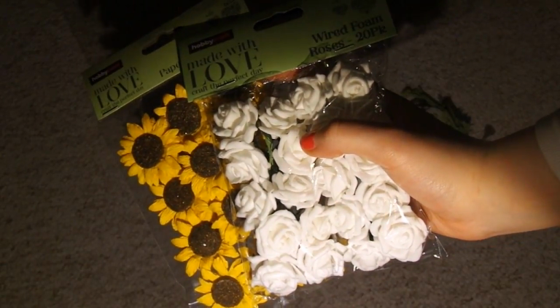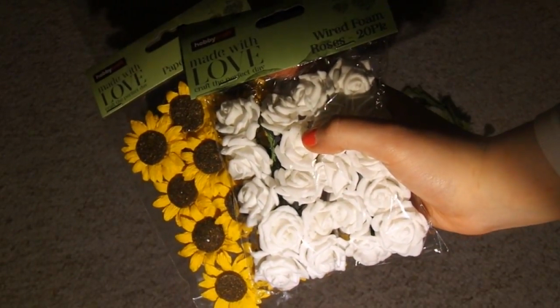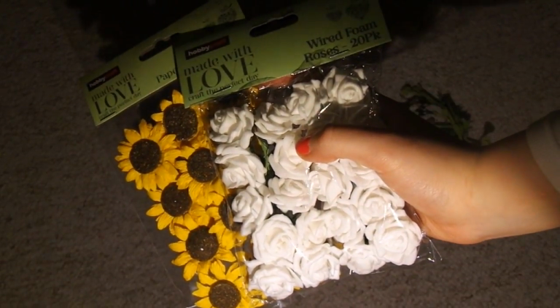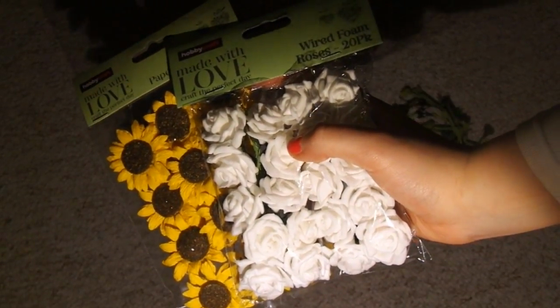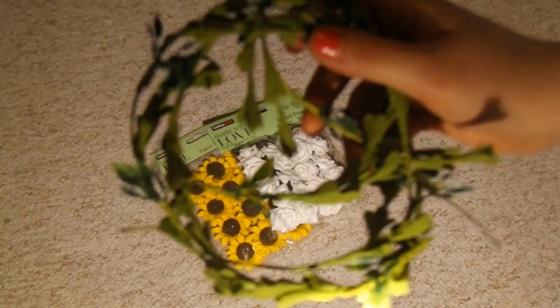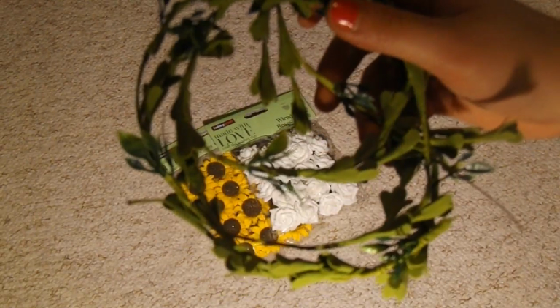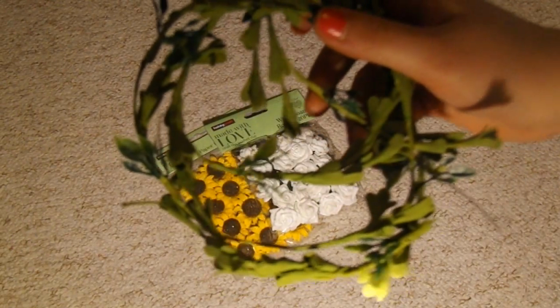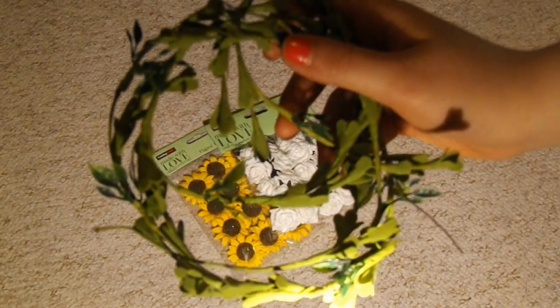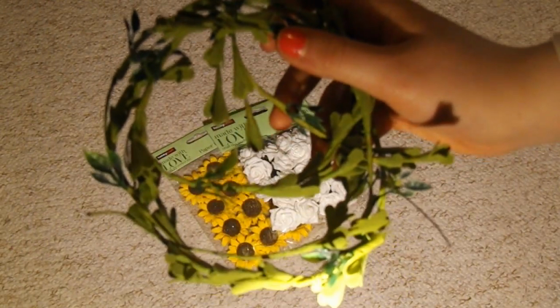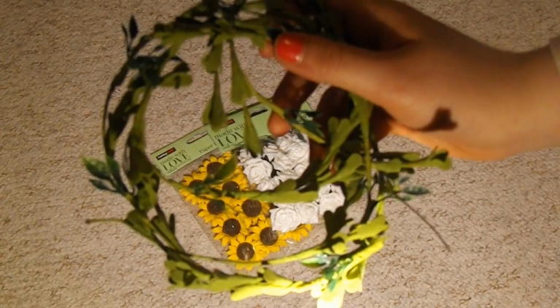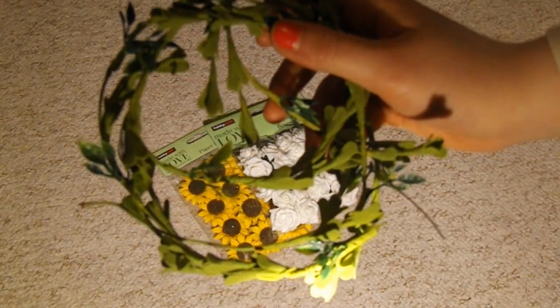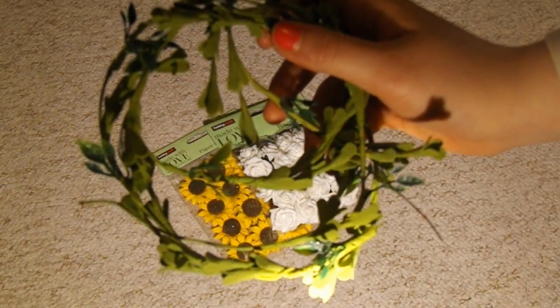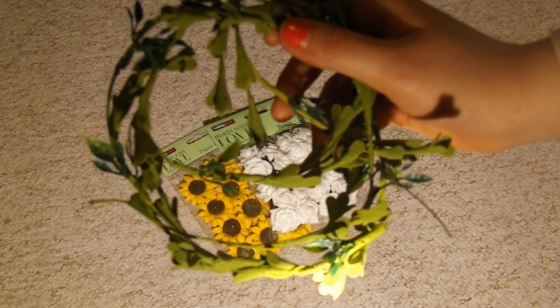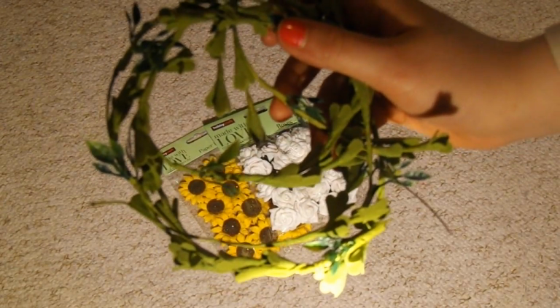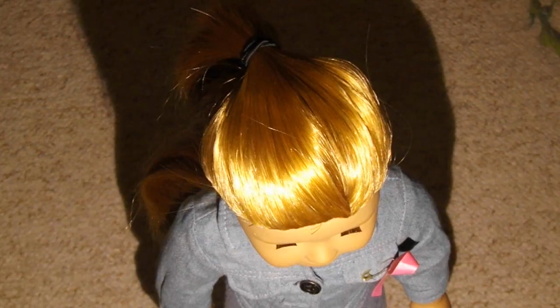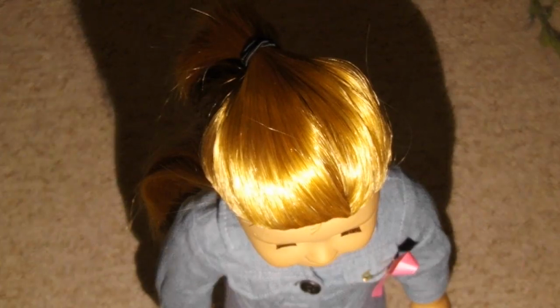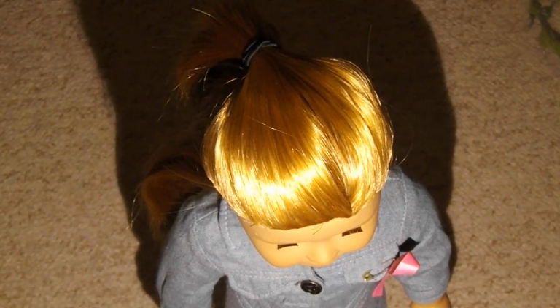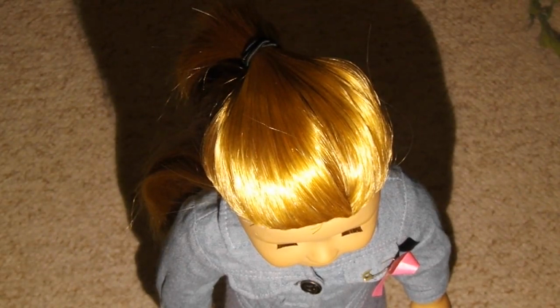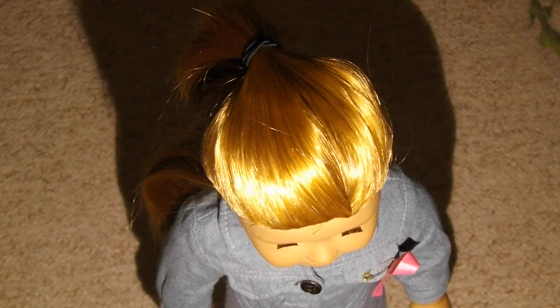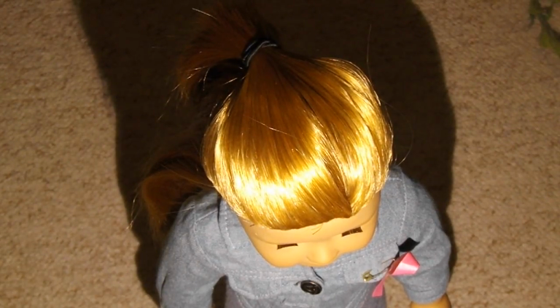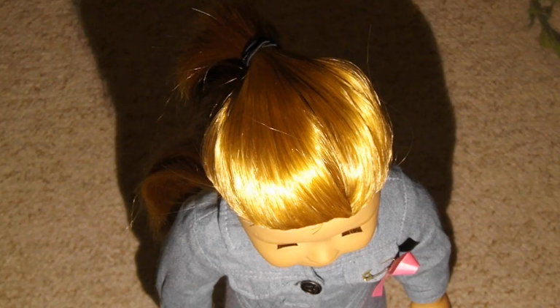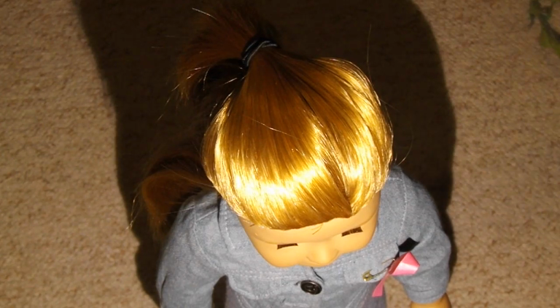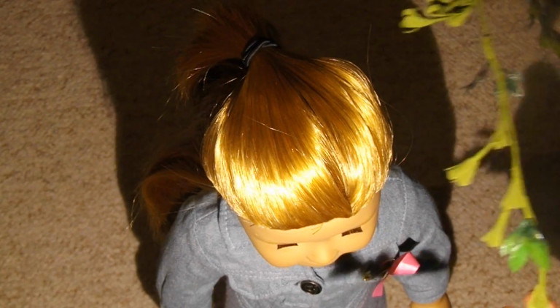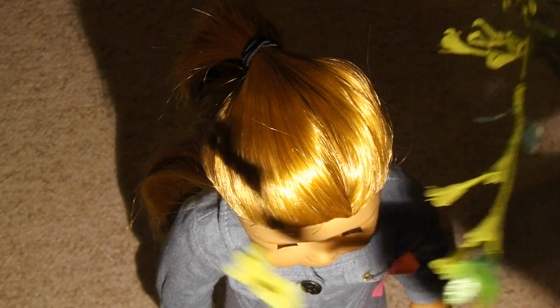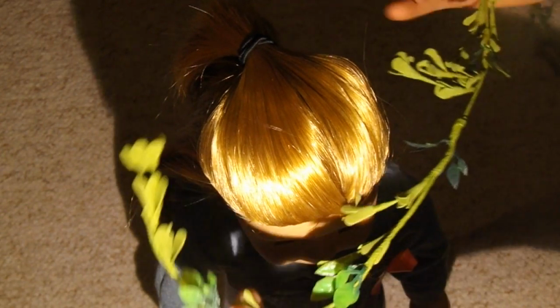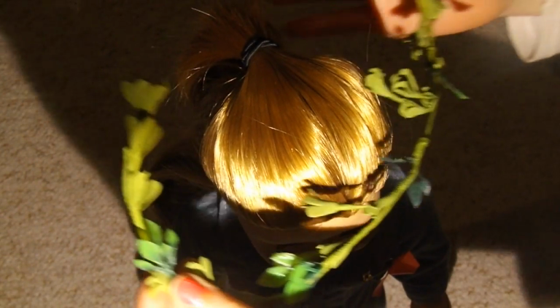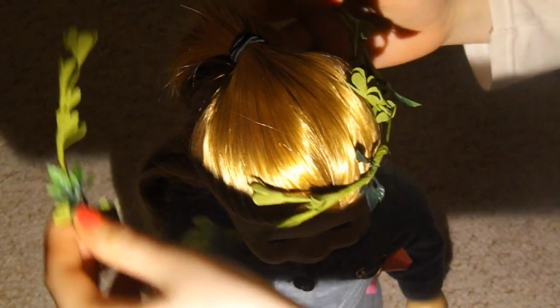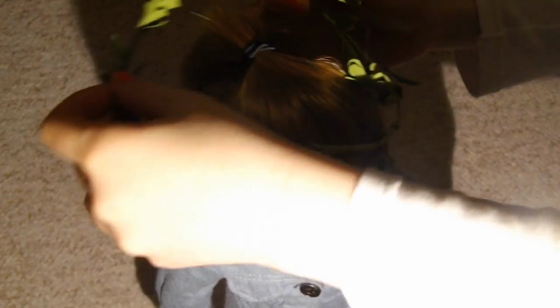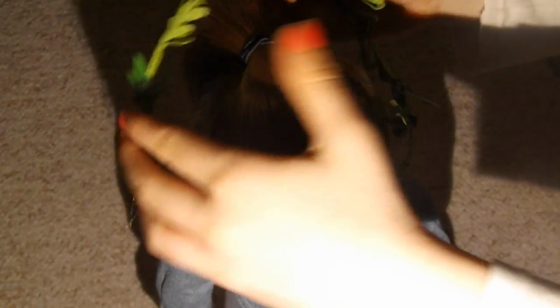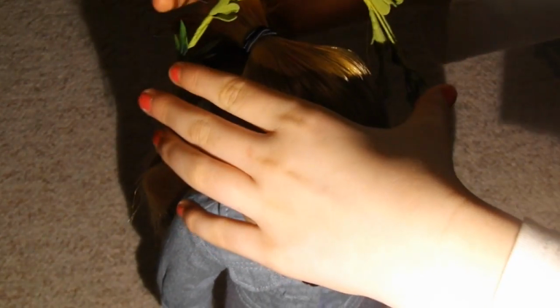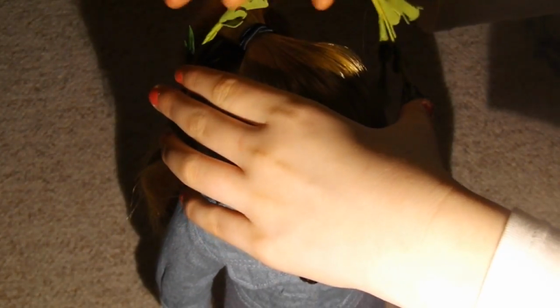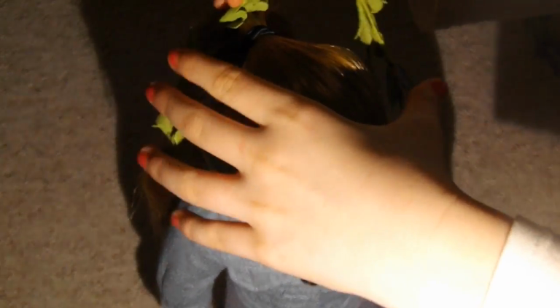You will need fake flowers and some leafy wire to wrap around your doll's head. So the first thing you're going to do is get your leafy wire and wrap it around the doll's head to make sure the measurements of the crown are exactly right.